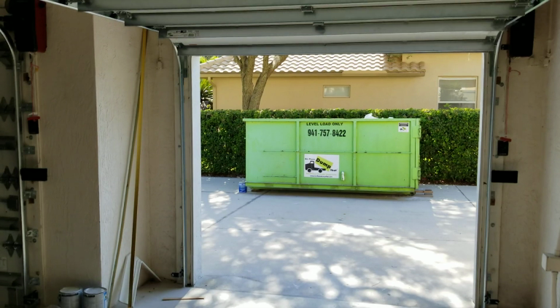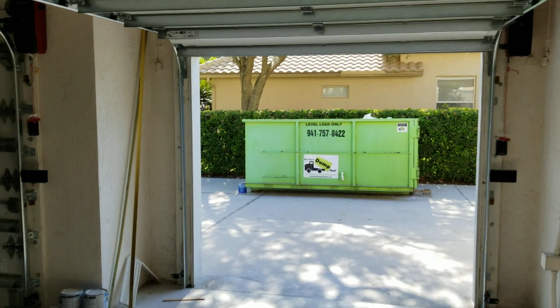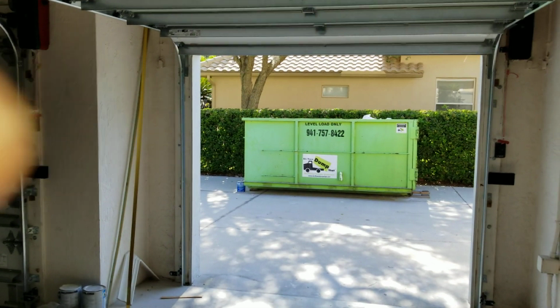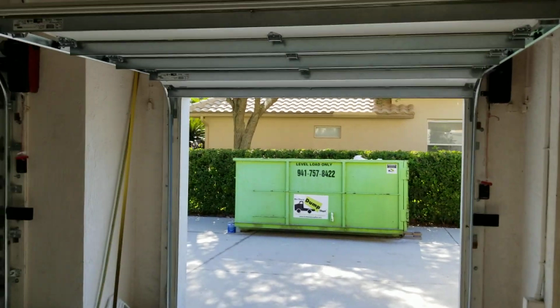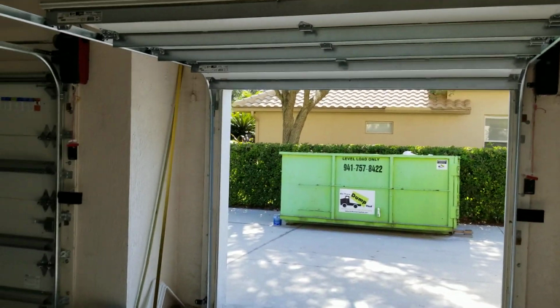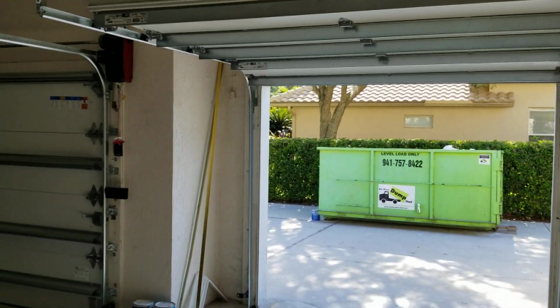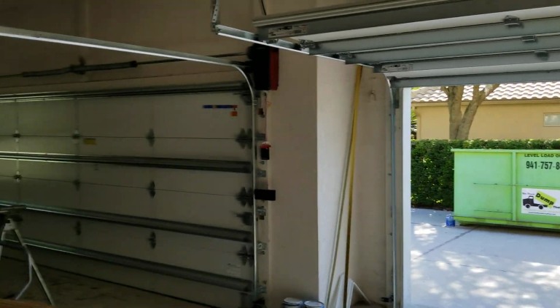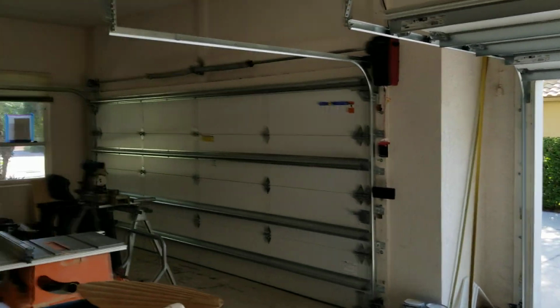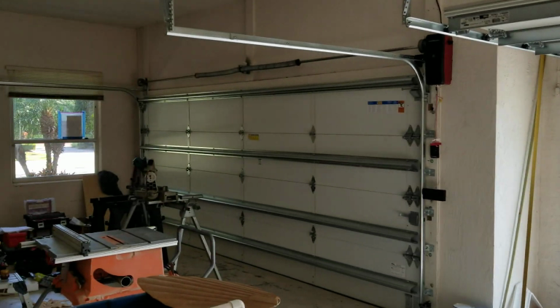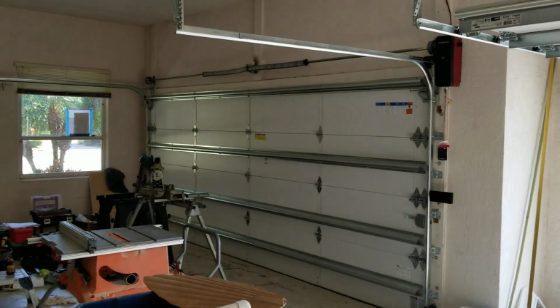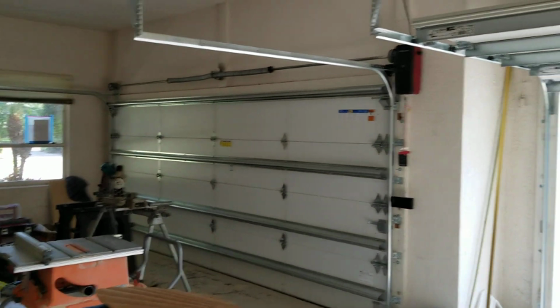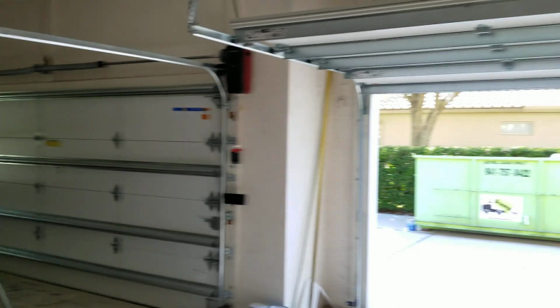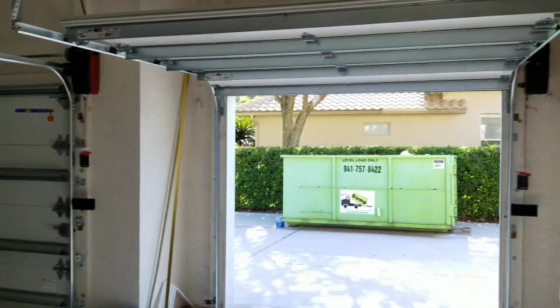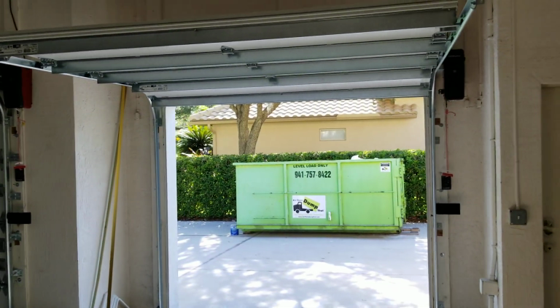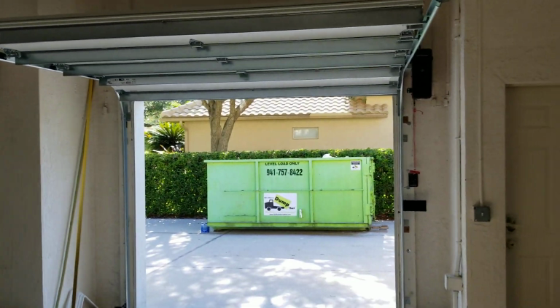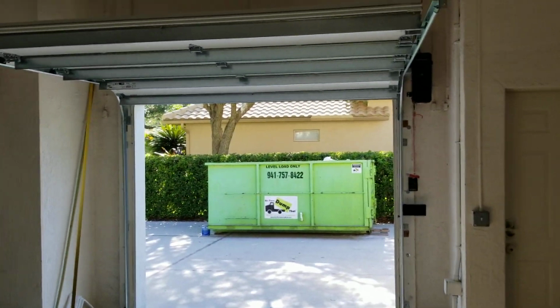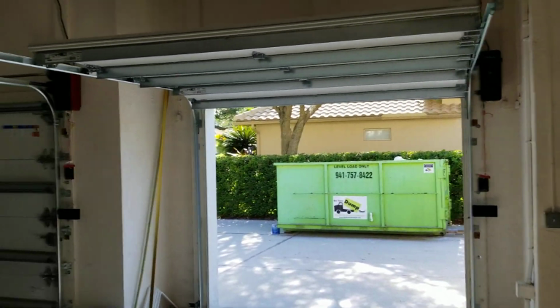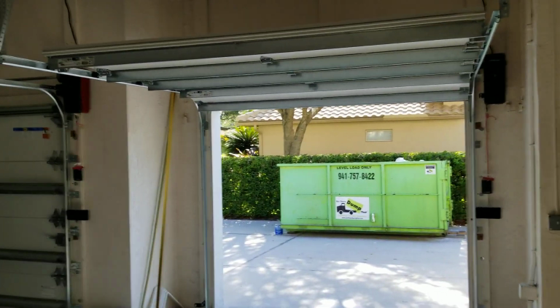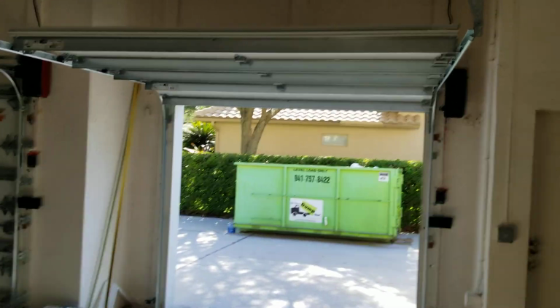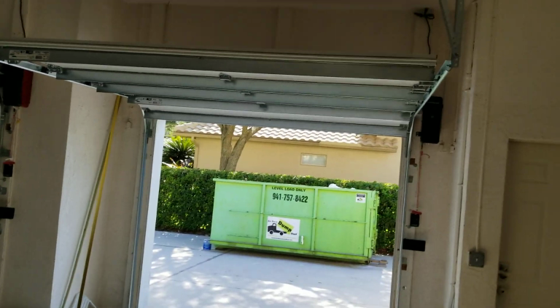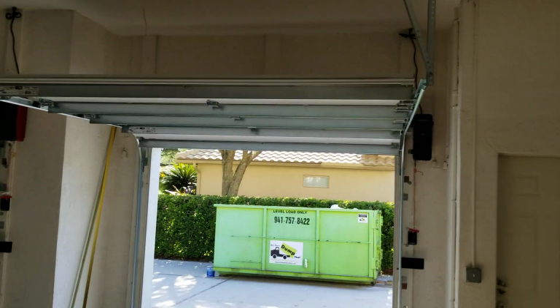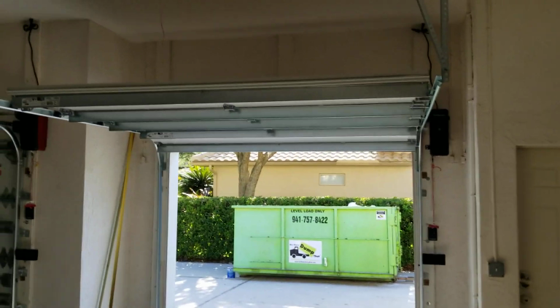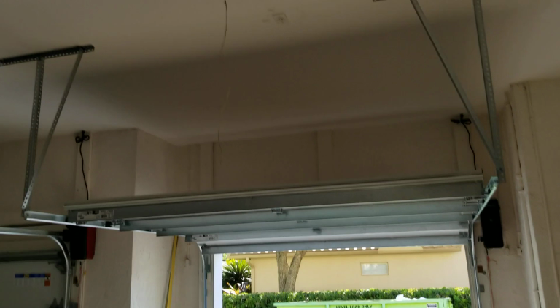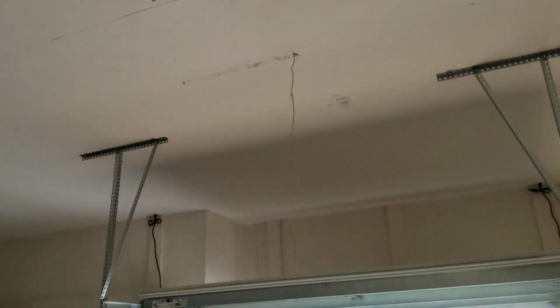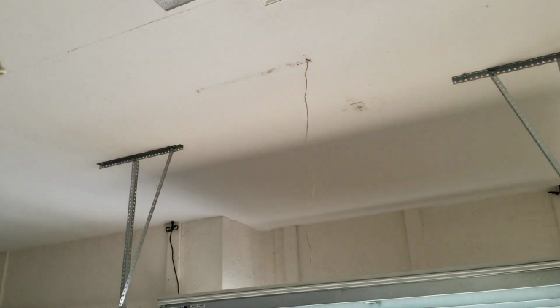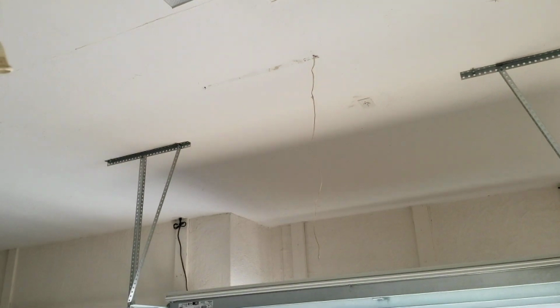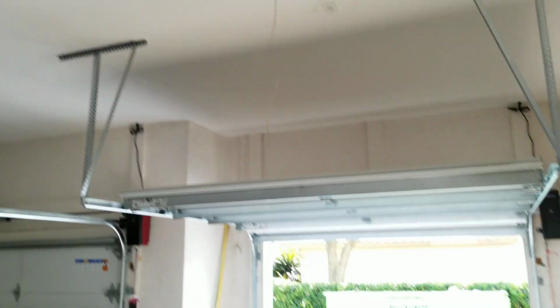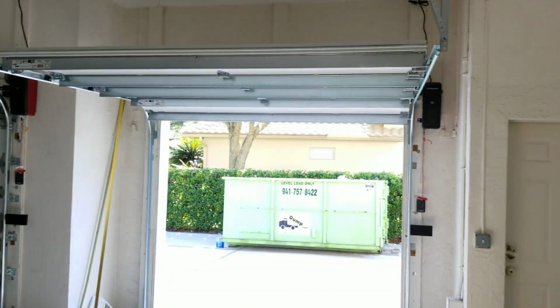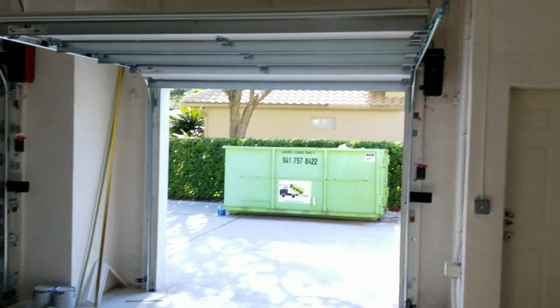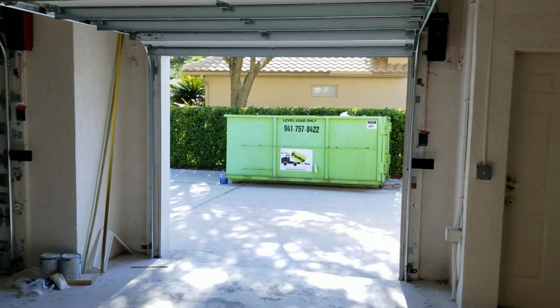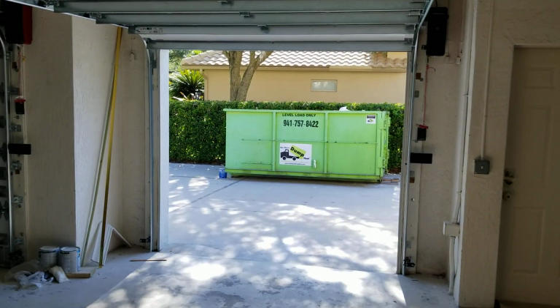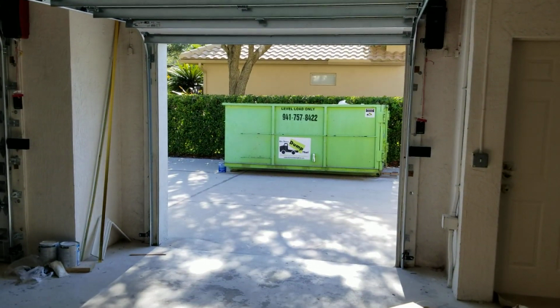Hey guys, I'm back. Alright, well, here's the new doors installed. If you remember a few months back, I took the old door, the old openers, the overhead openers down — if you remember that video. So, let's go ahead and run it.